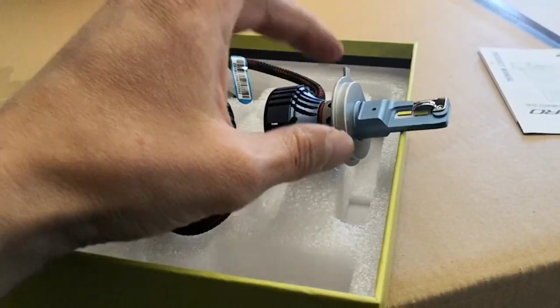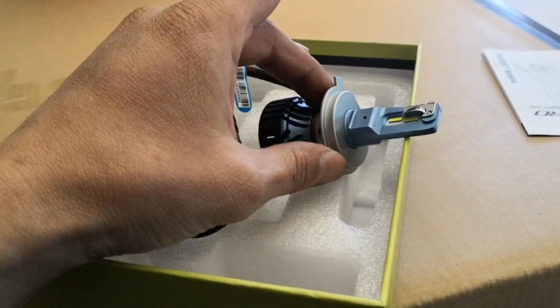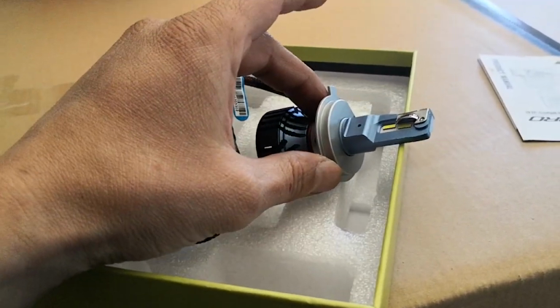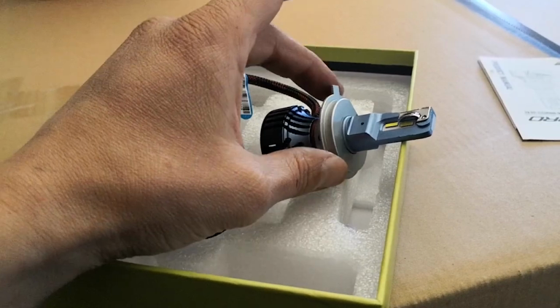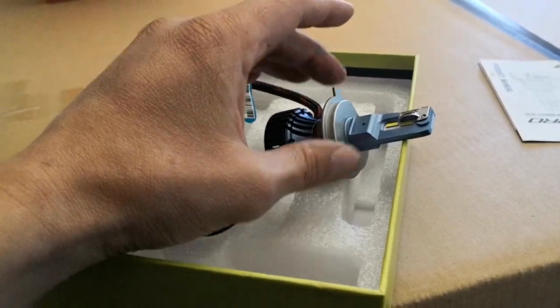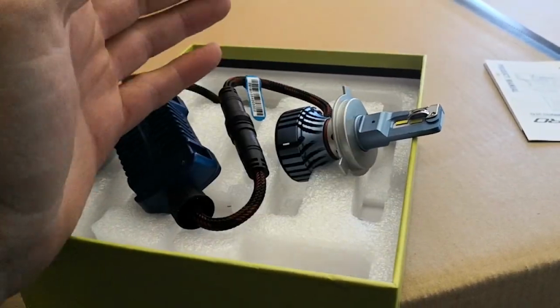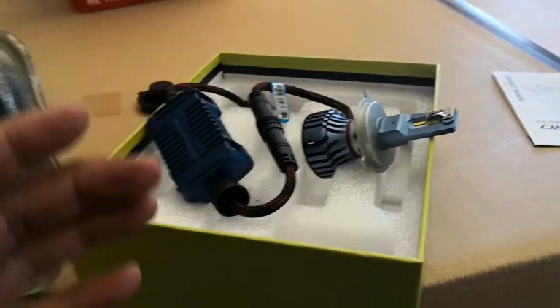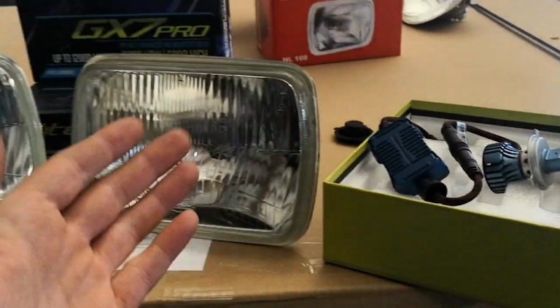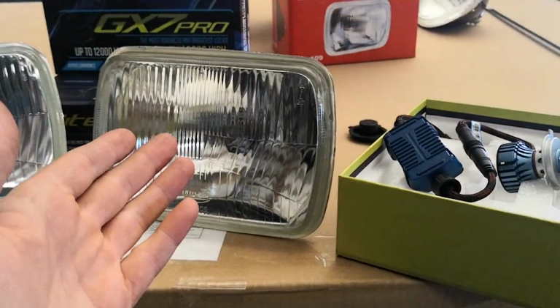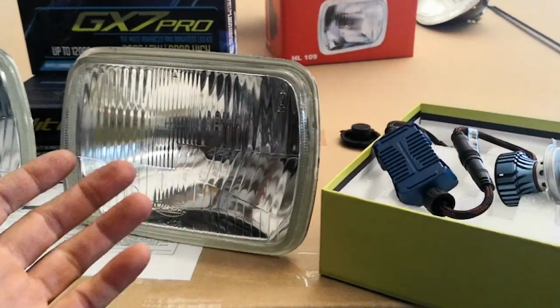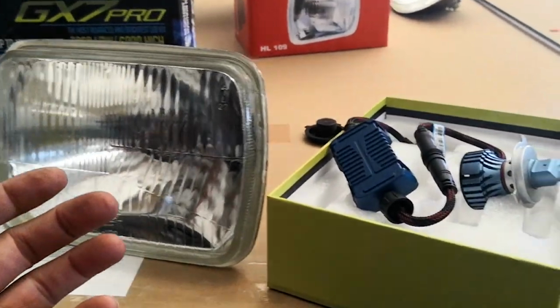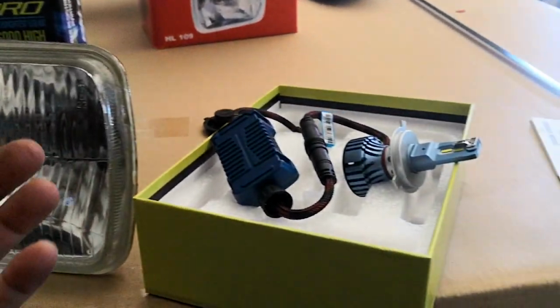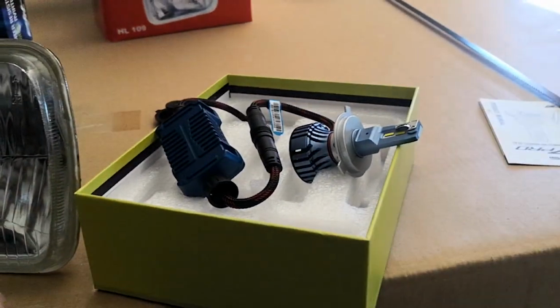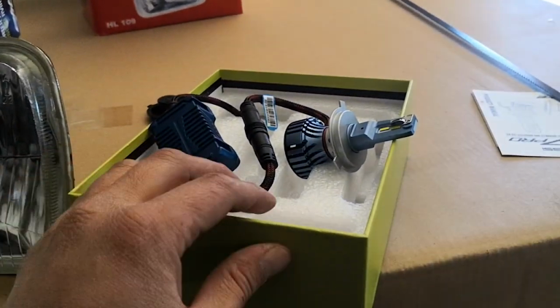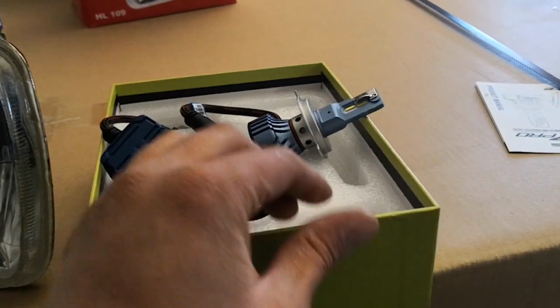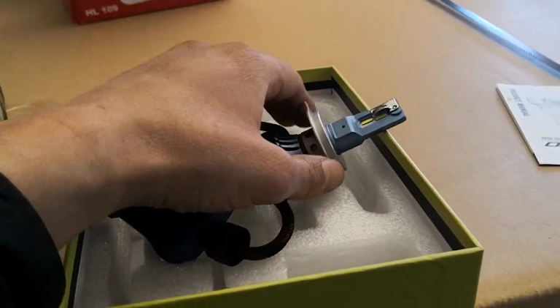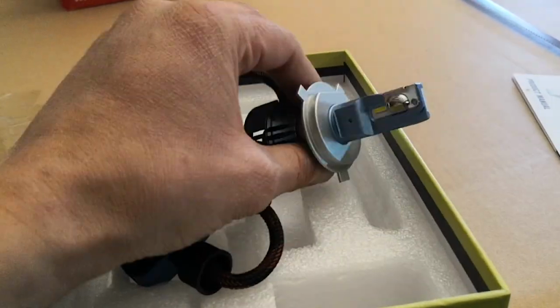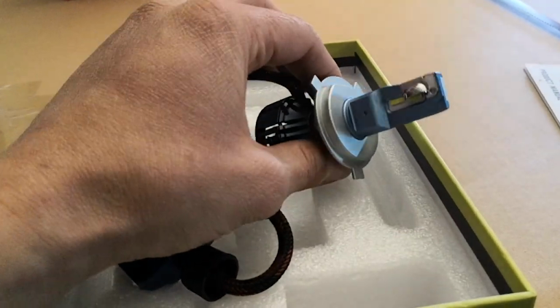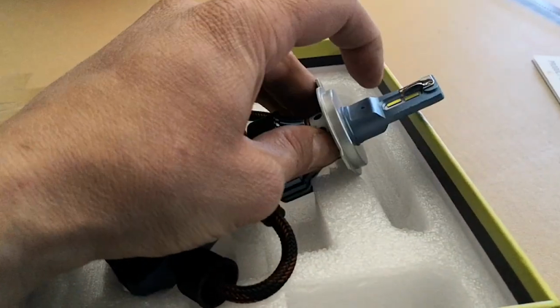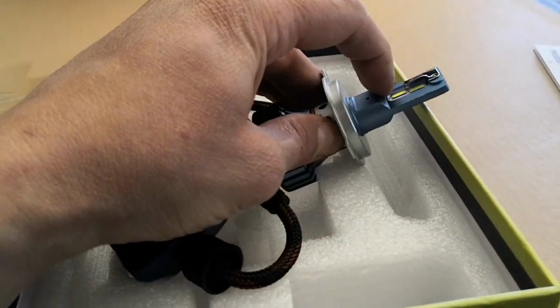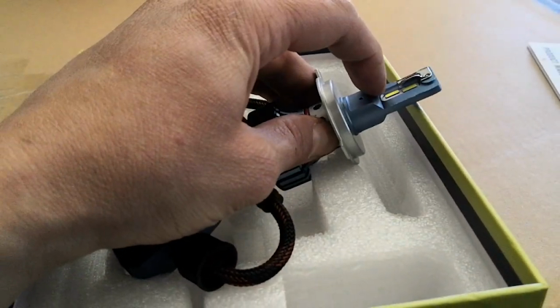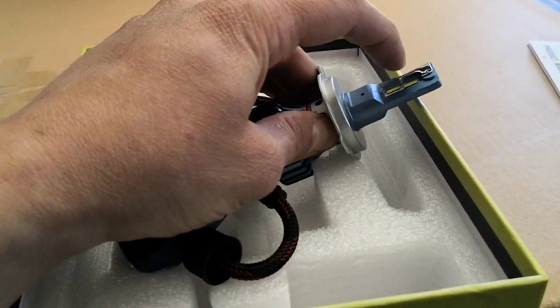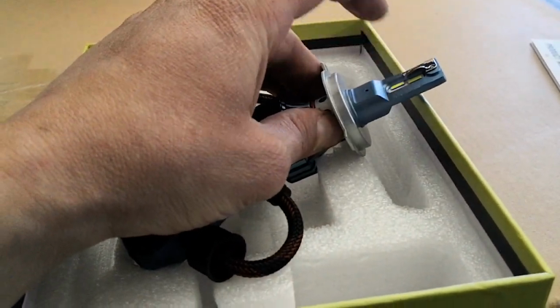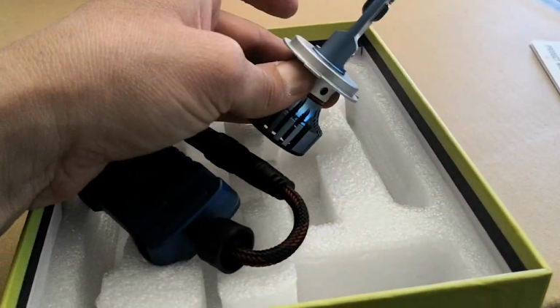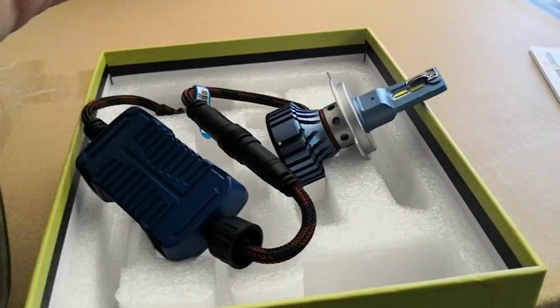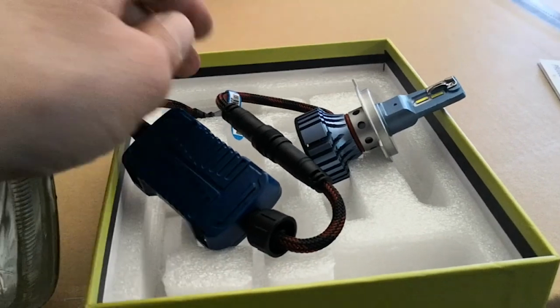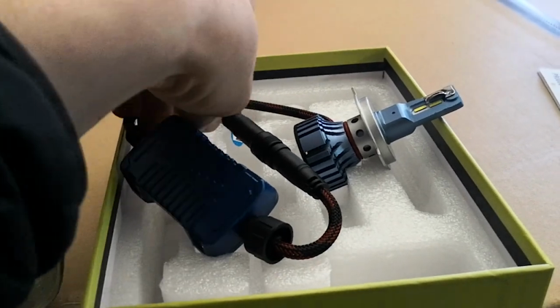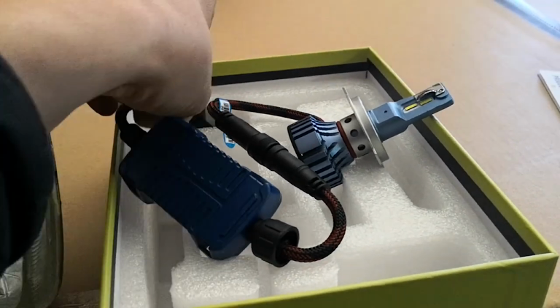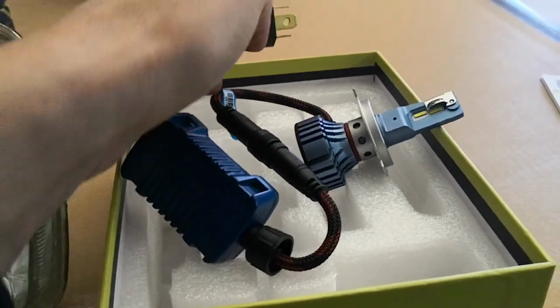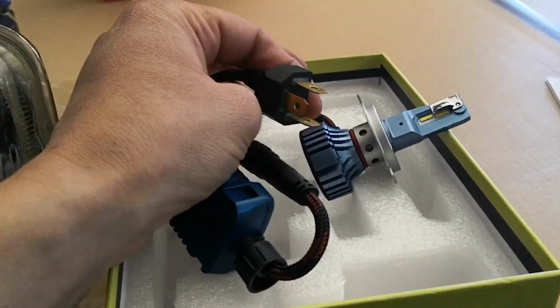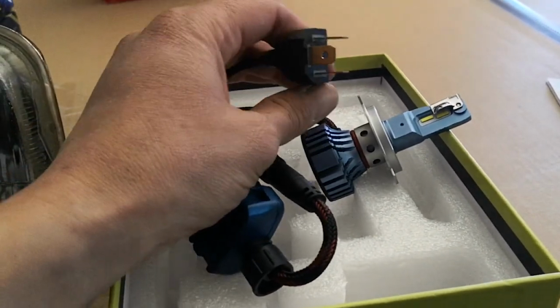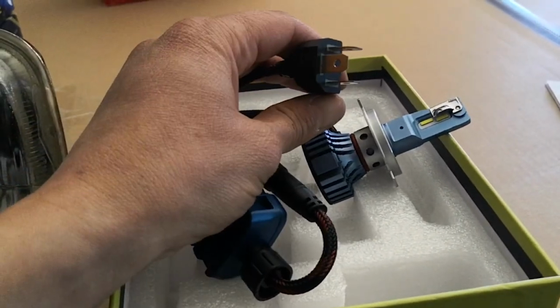These are H4 bulbs and they will work on our 5¾, the 7x6, the 7 inch rounds, and also the 4x6s. With these LED headlights you'll have a low beam and also a high beam function, and it's a complete plug and play essentially directly to your factory harness.